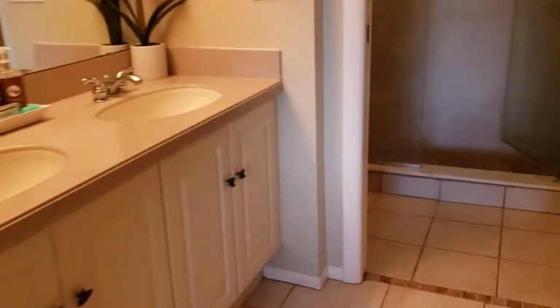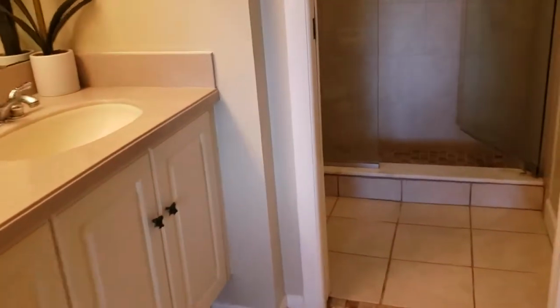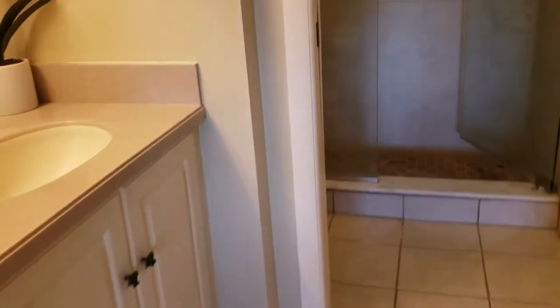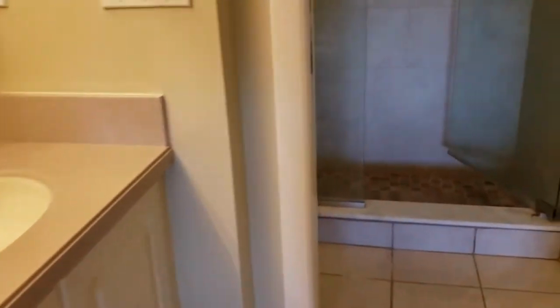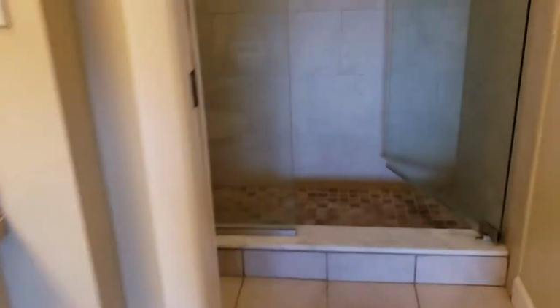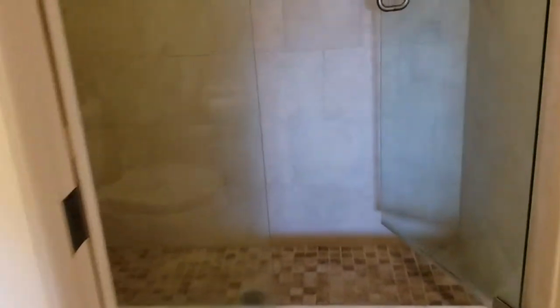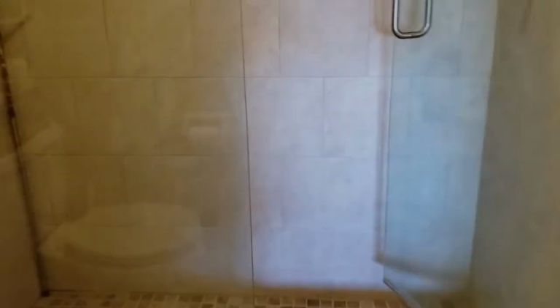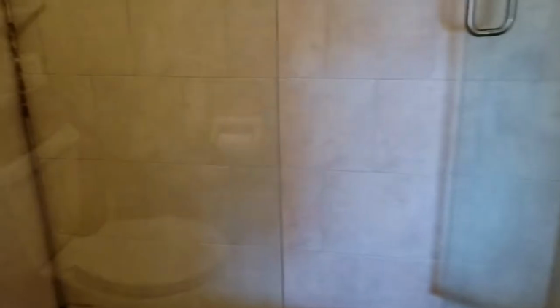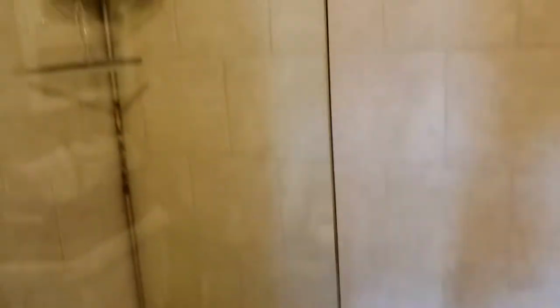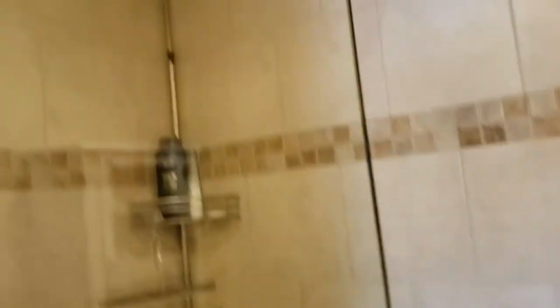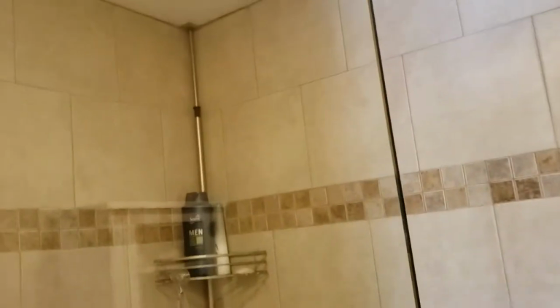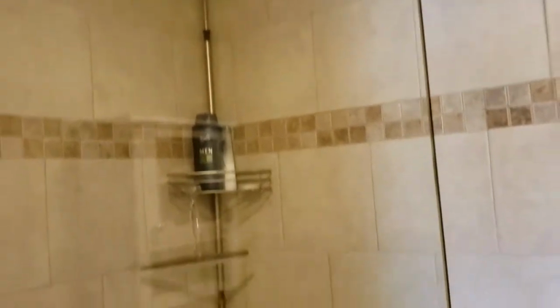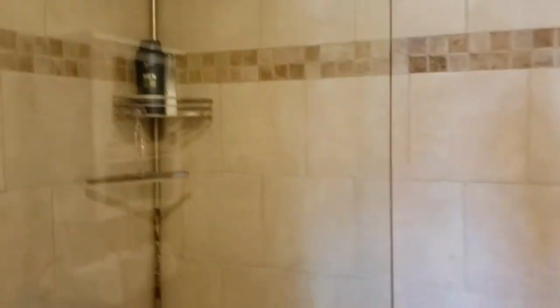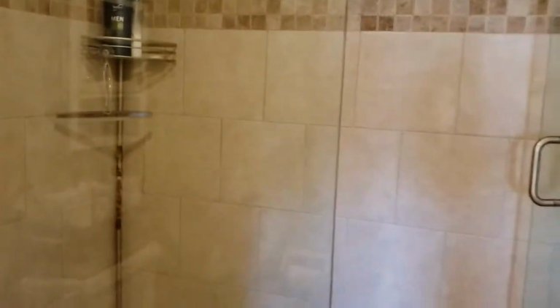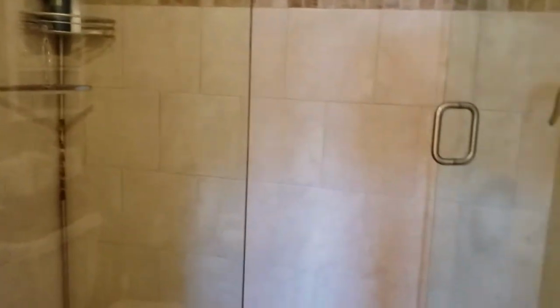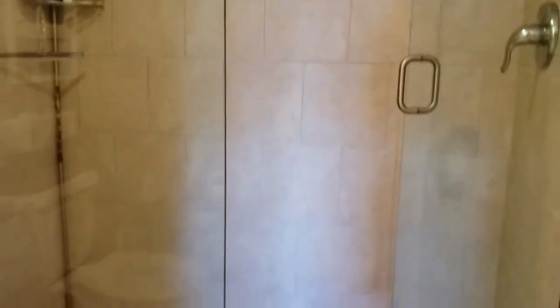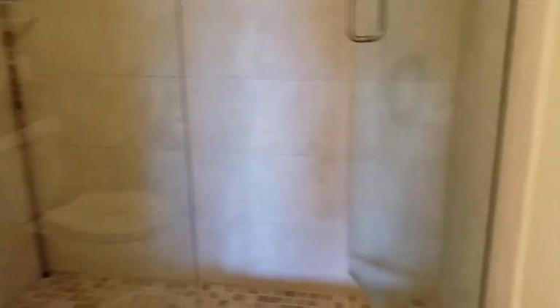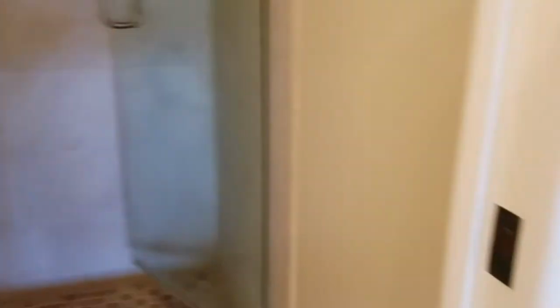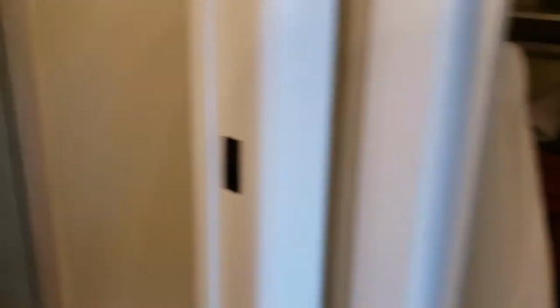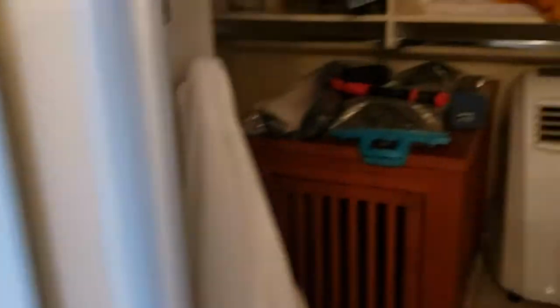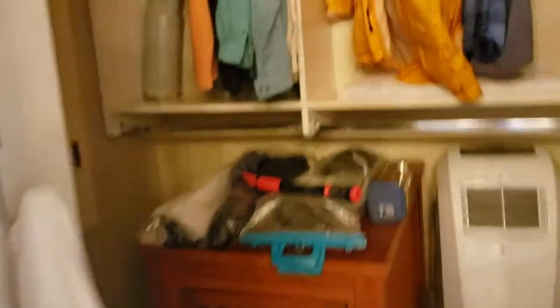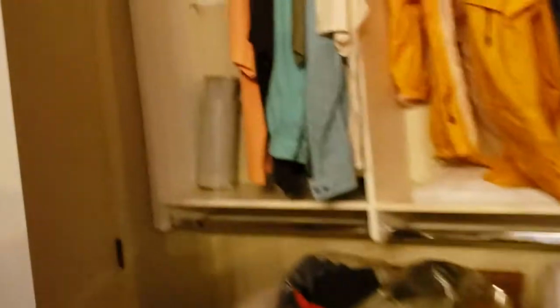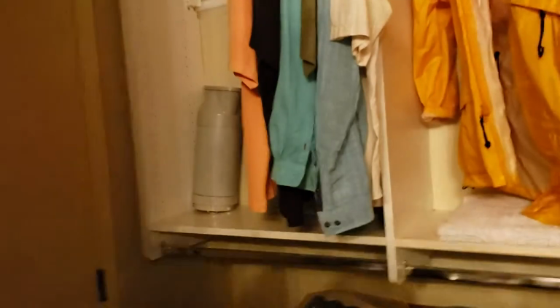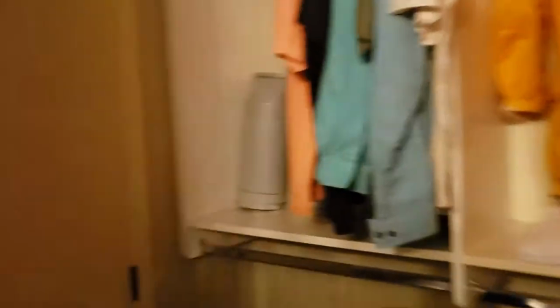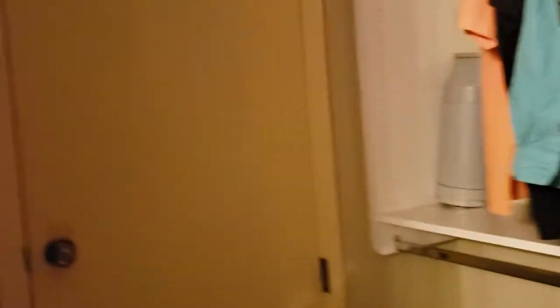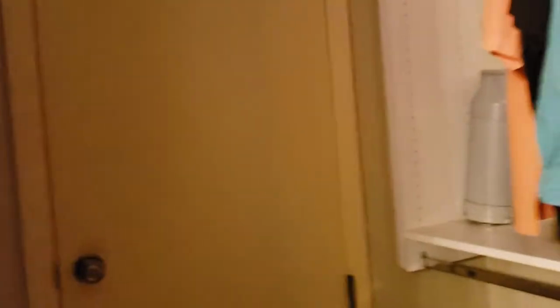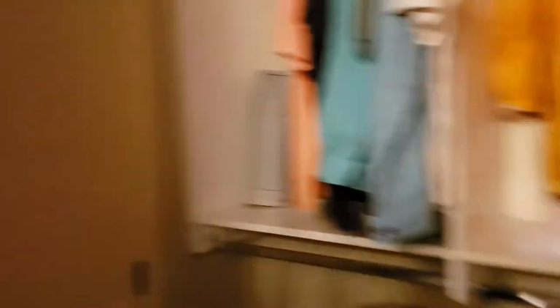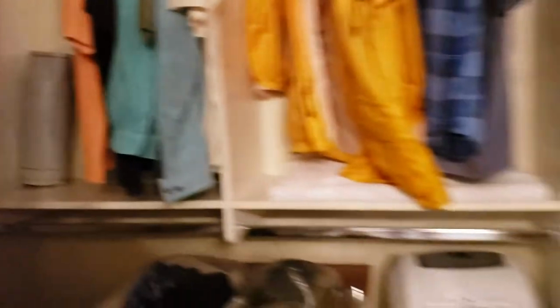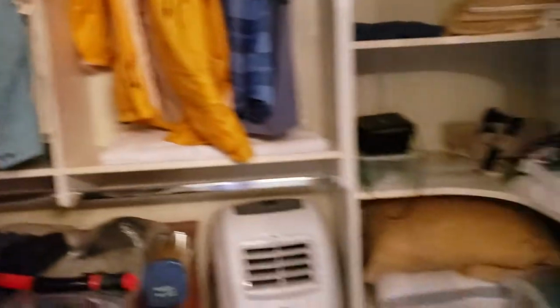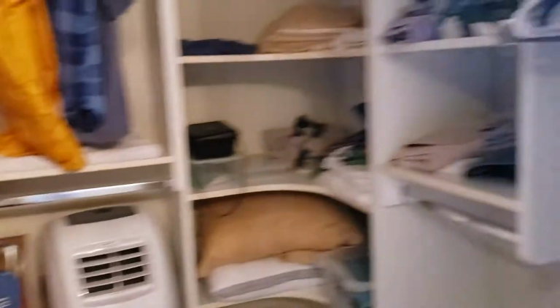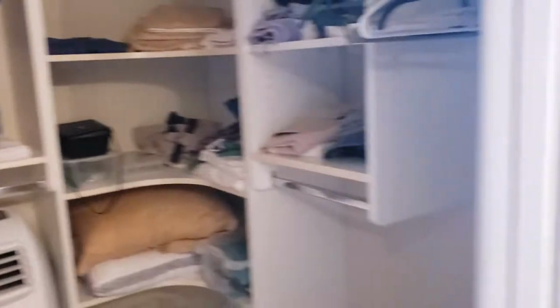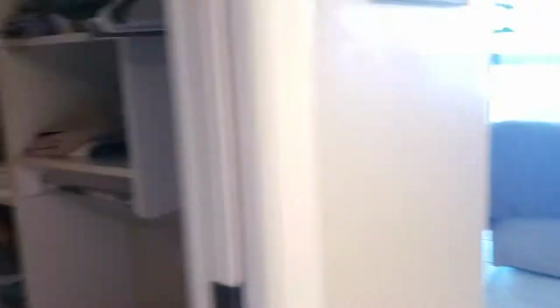The master bathroom has double sinks and nice glass doors on the shower. There's a big walk-in closet with a lot of built-ins.